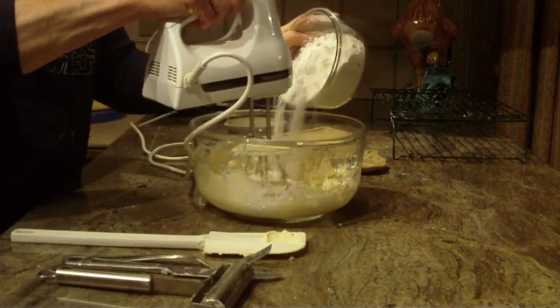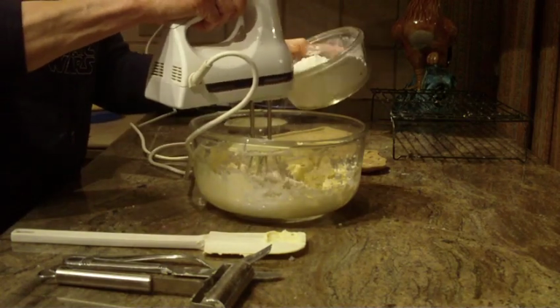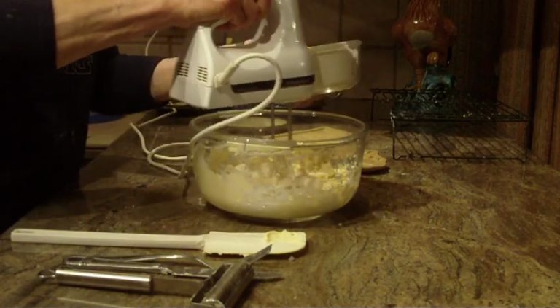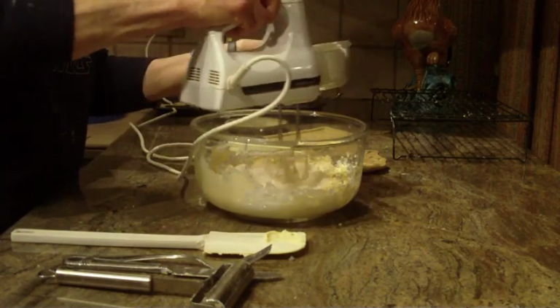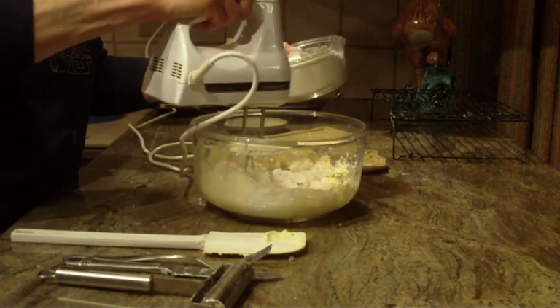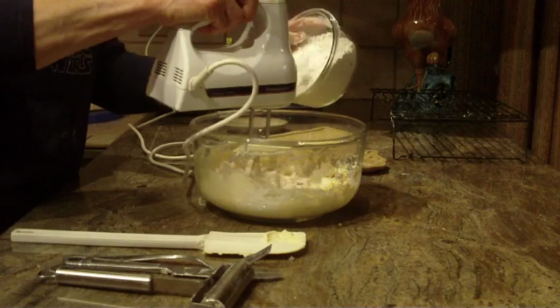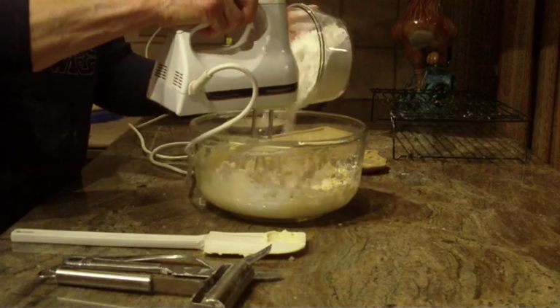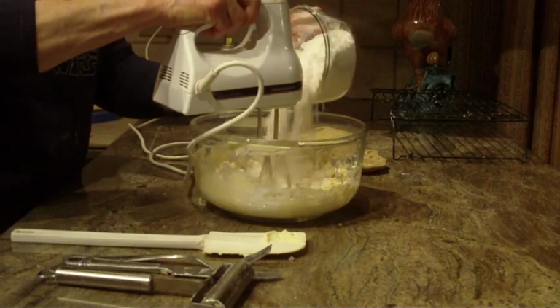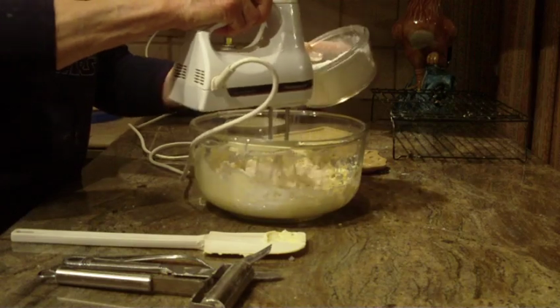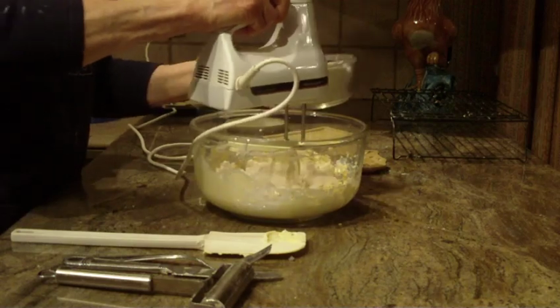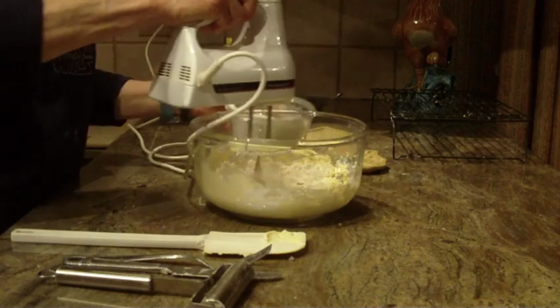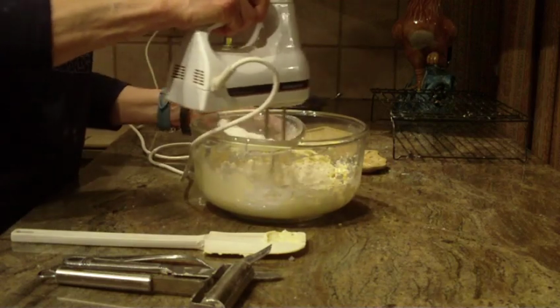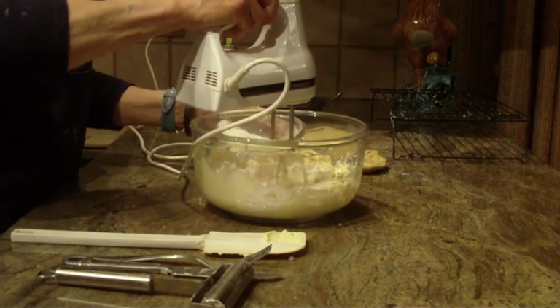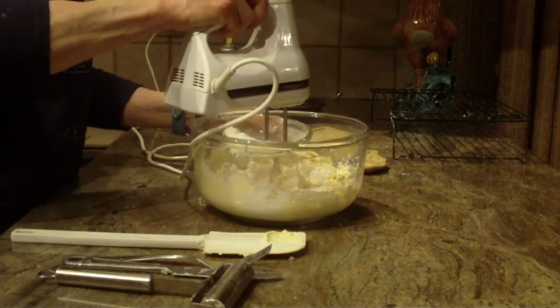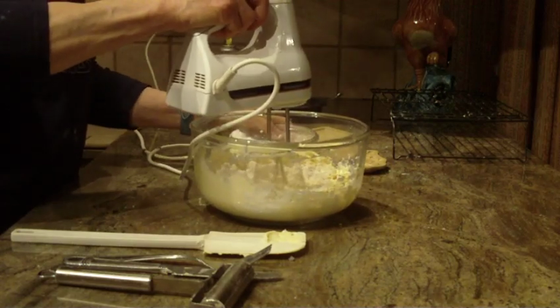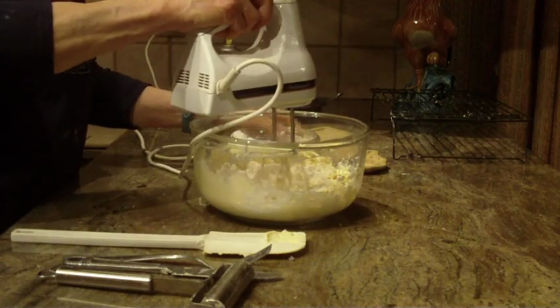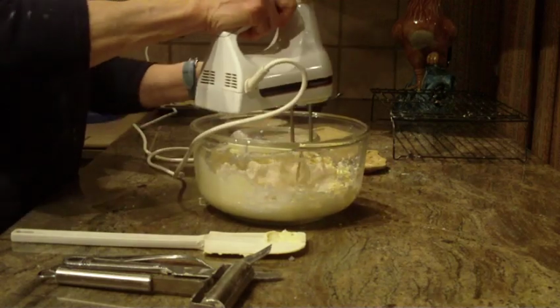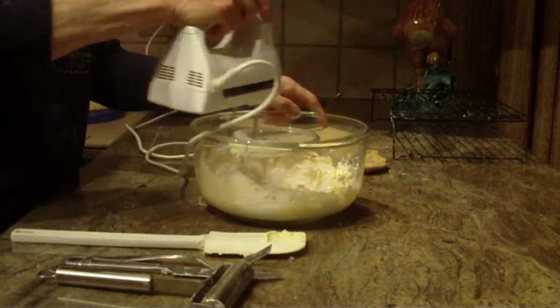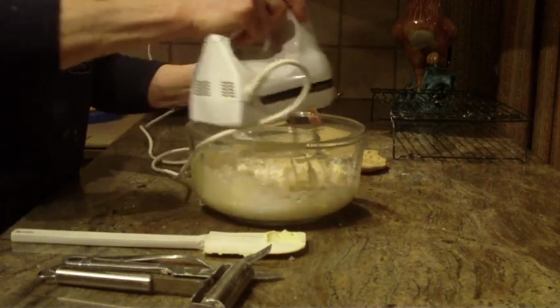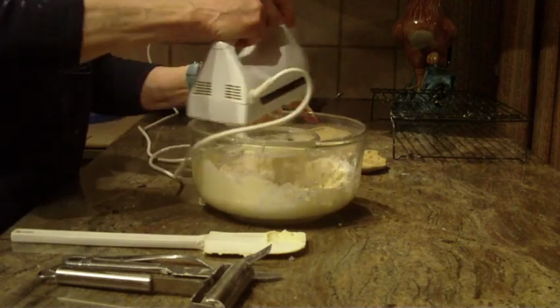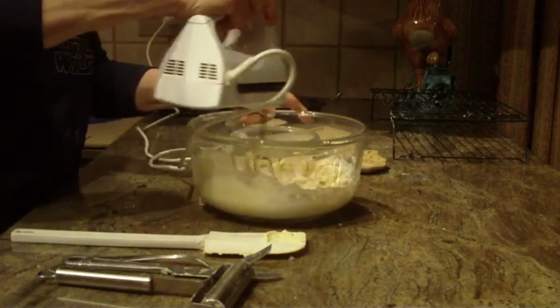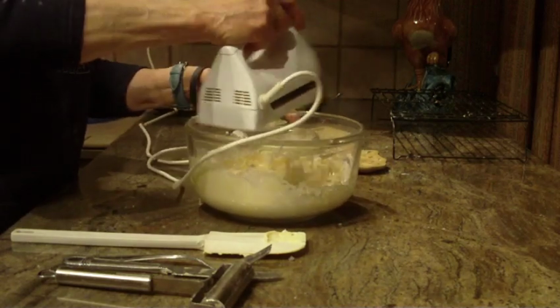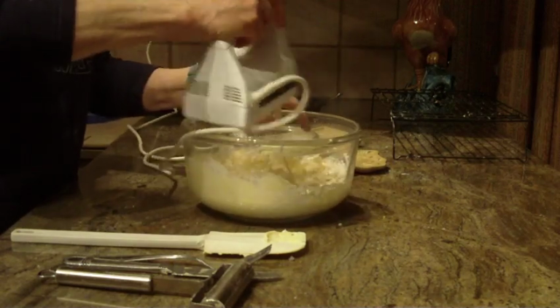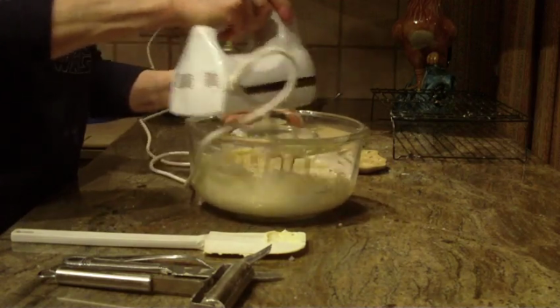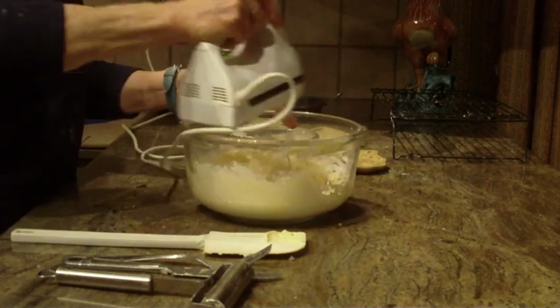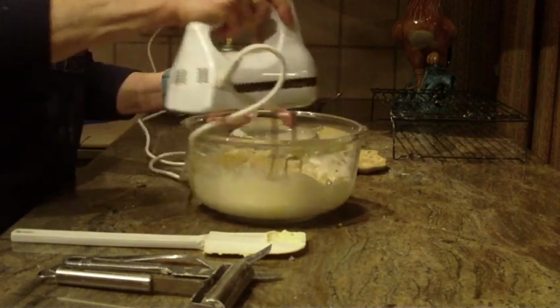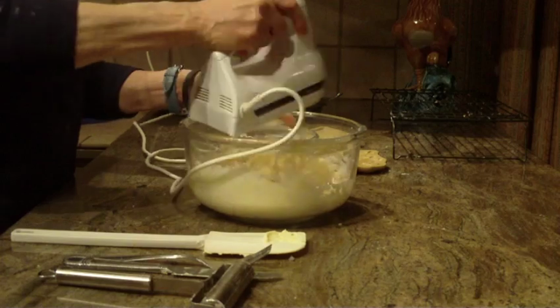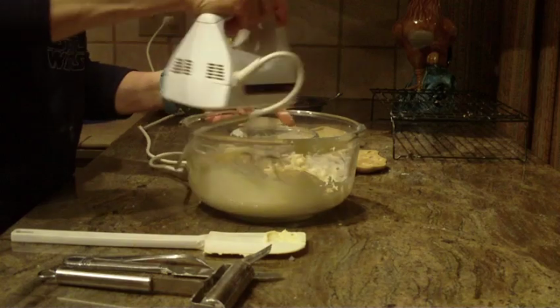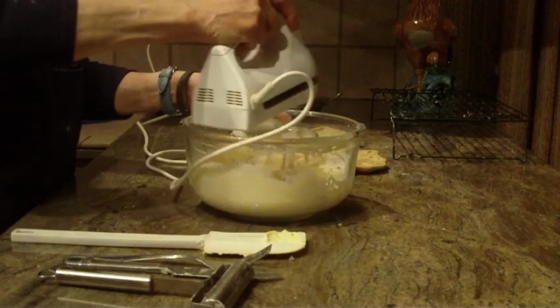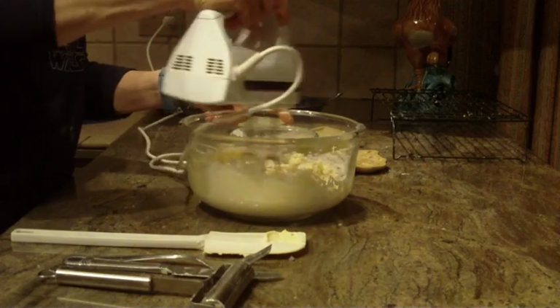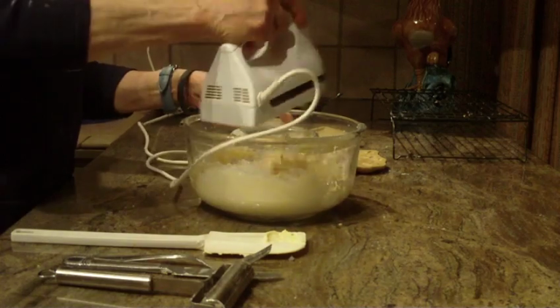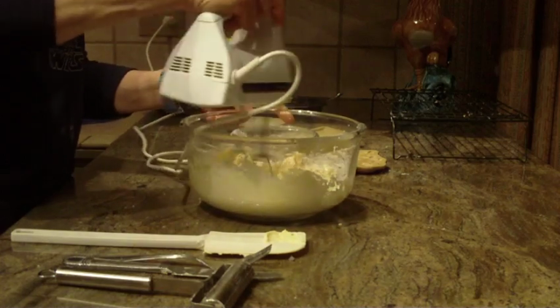I'll just put the flour in a little at a time on low speed so the flour doesn't go all over the kitchen.